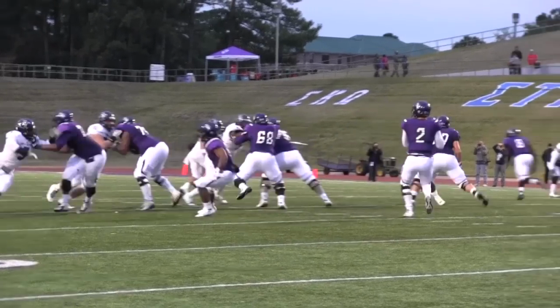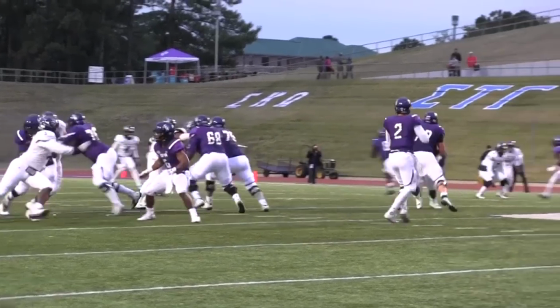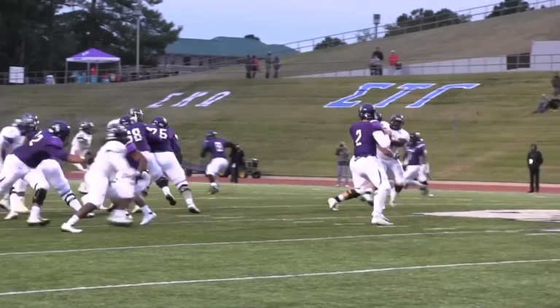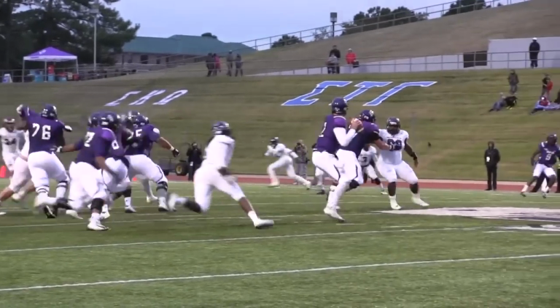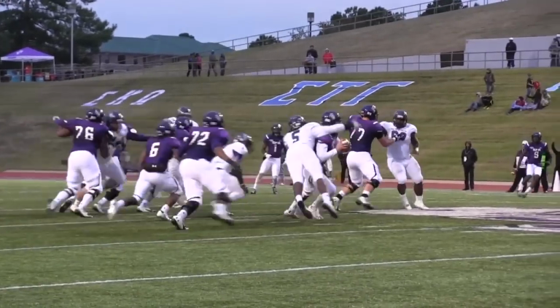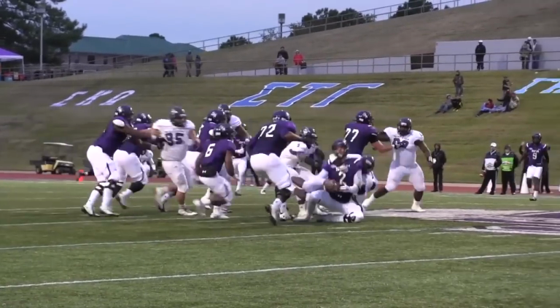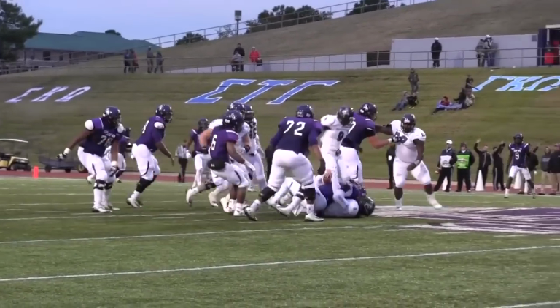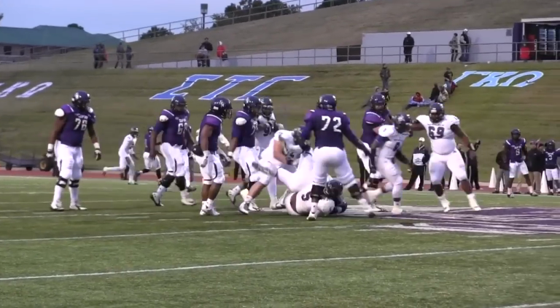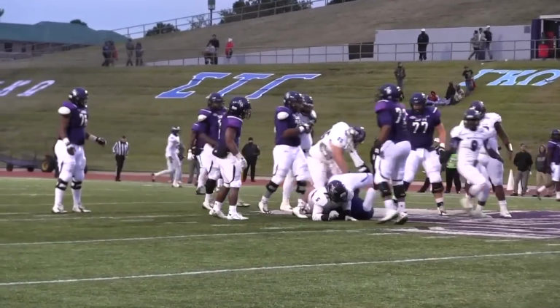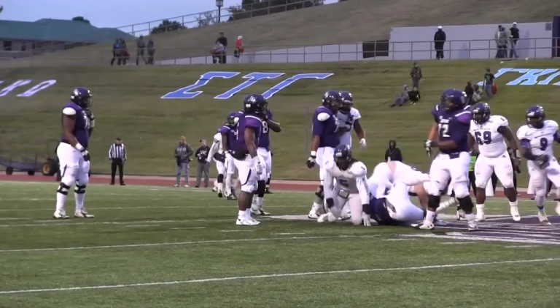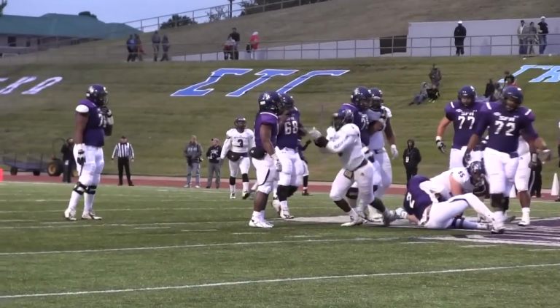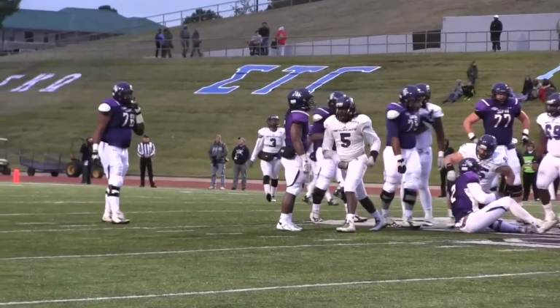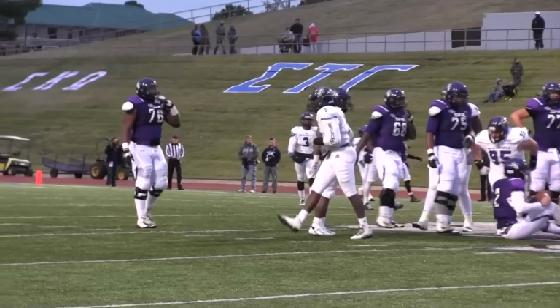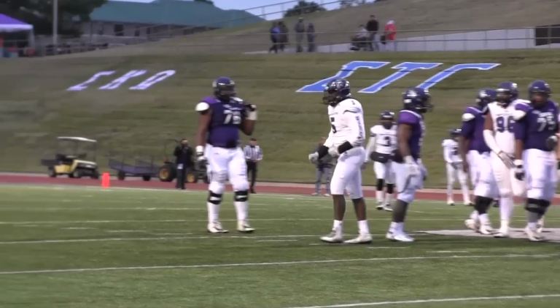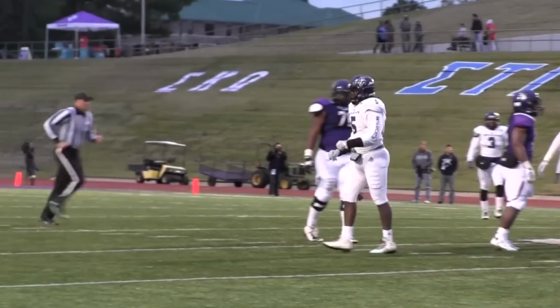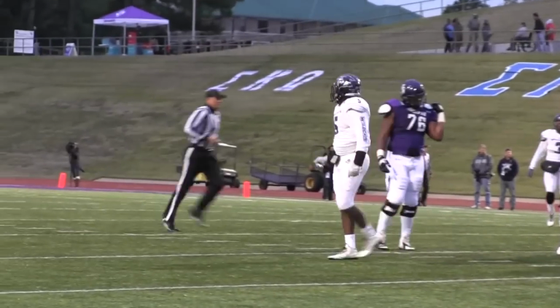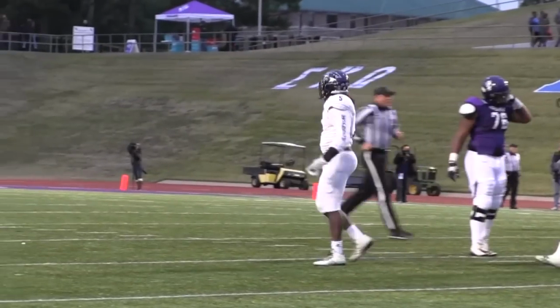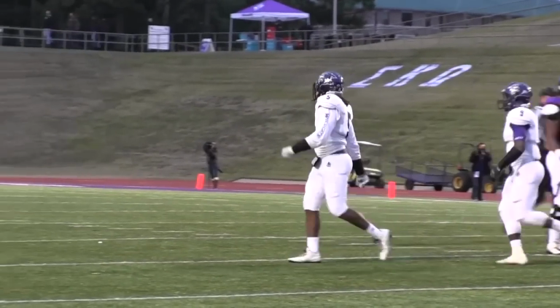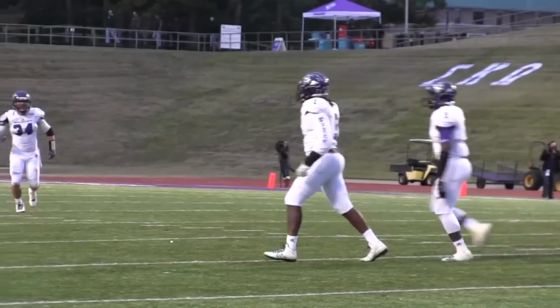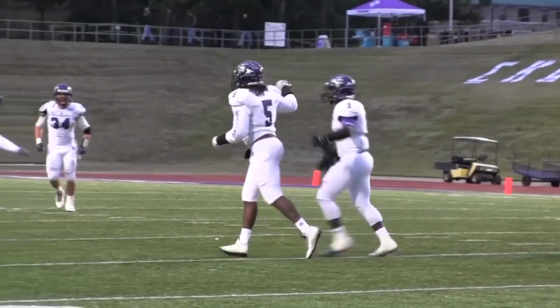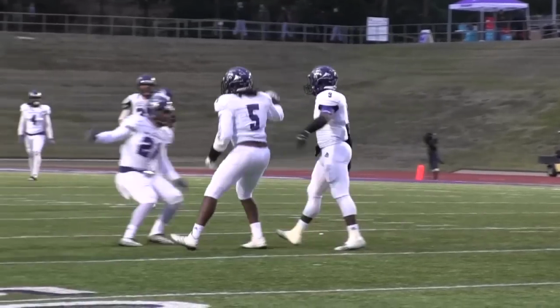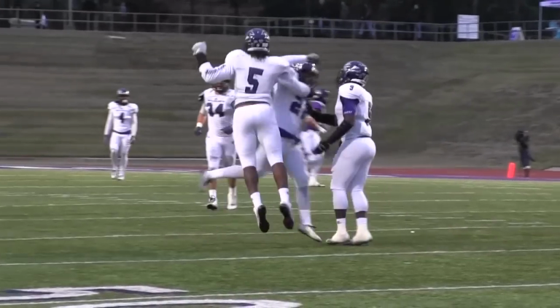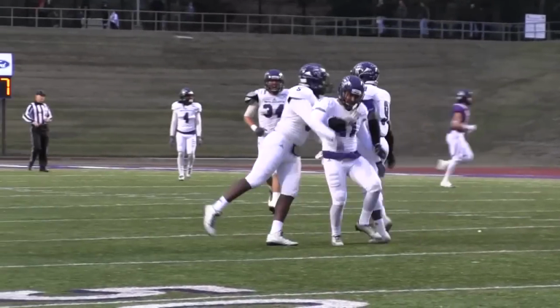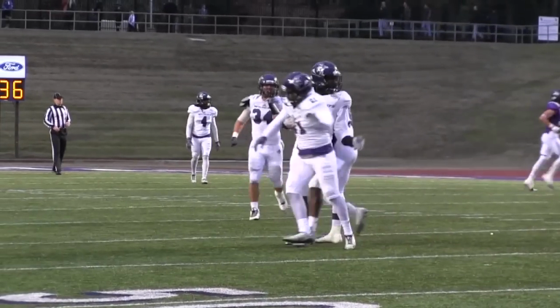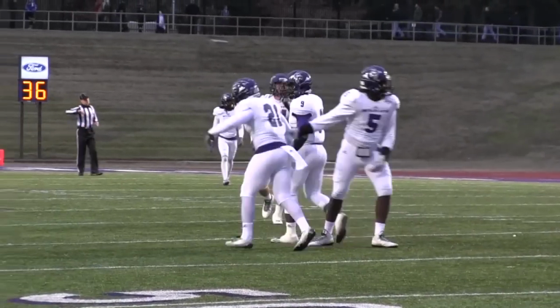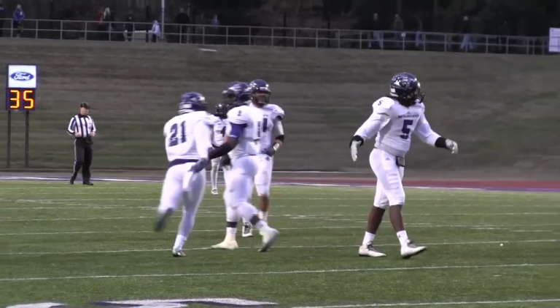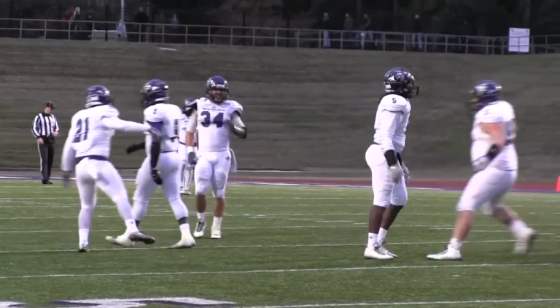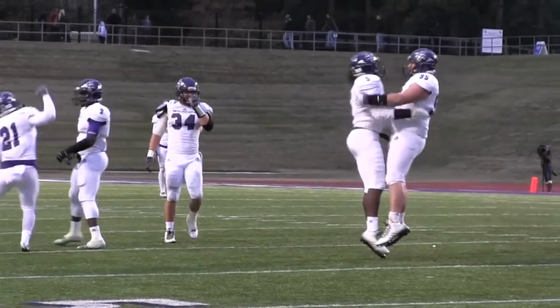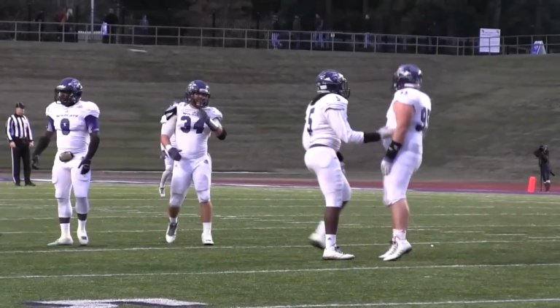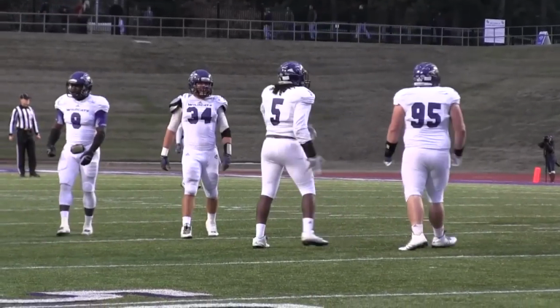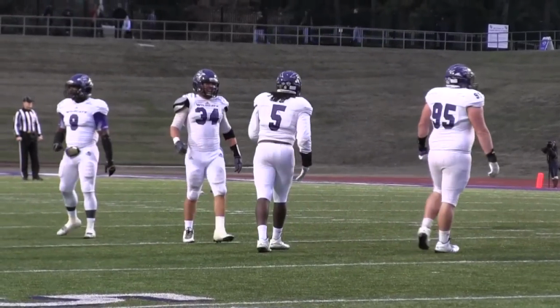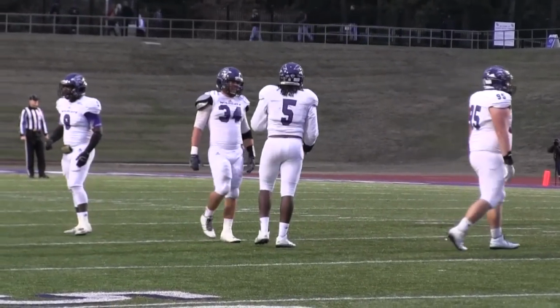He drops straight back, pressure coming up the middle — he's going to be sacked from behind! Is that Nick? It is! Nick Richardson with his second-and-a-half sack of an amazing career.